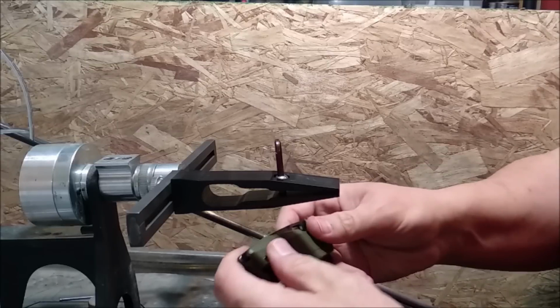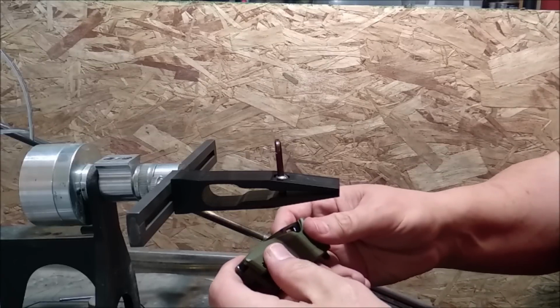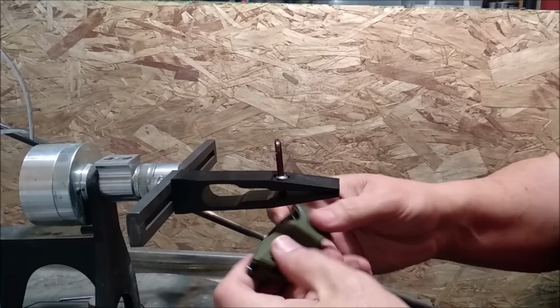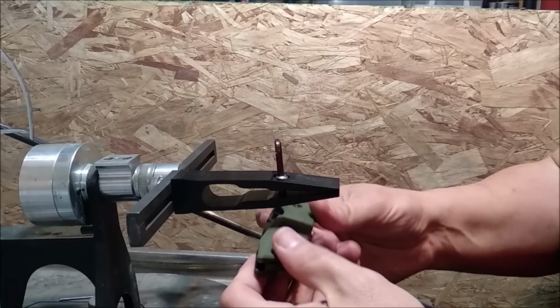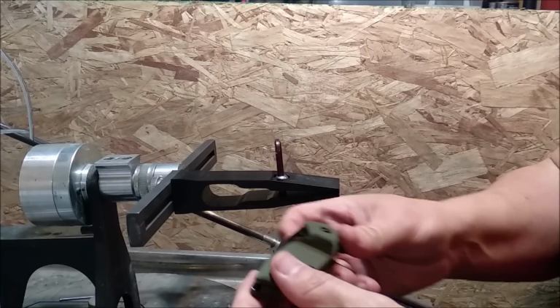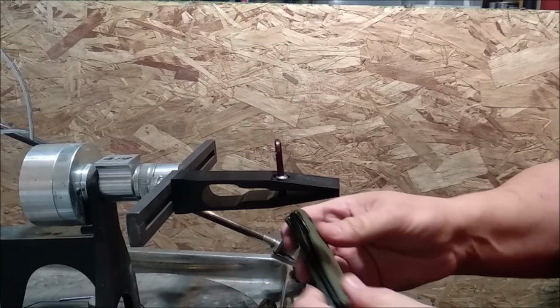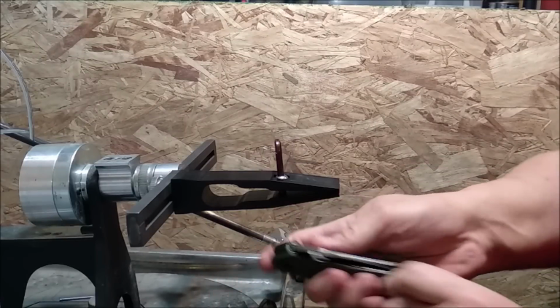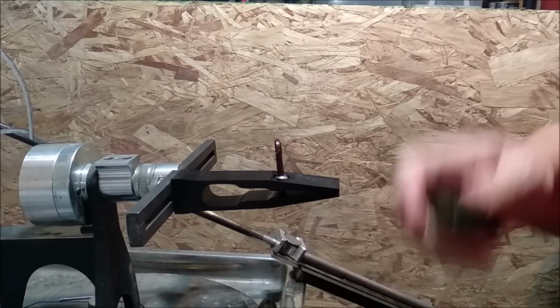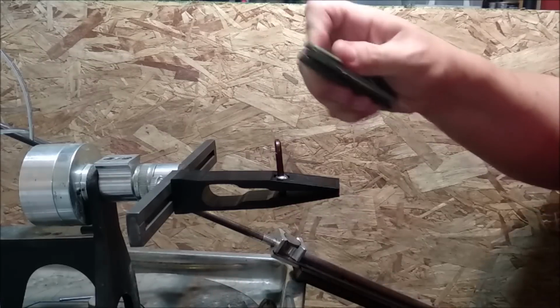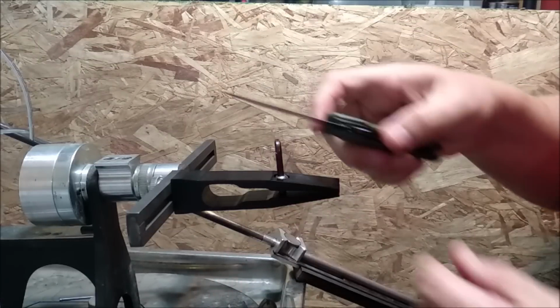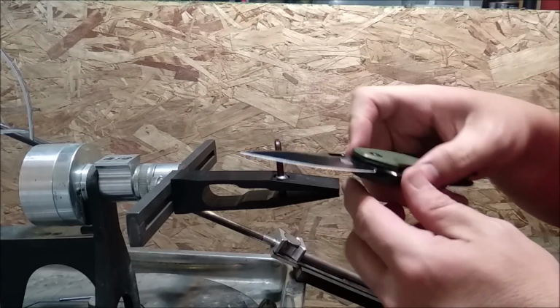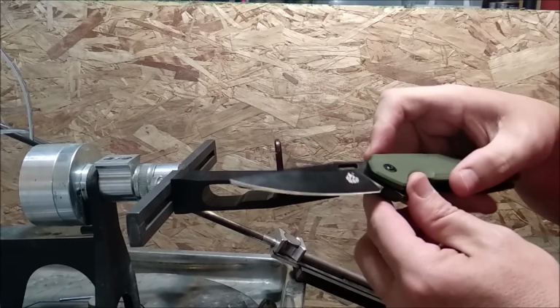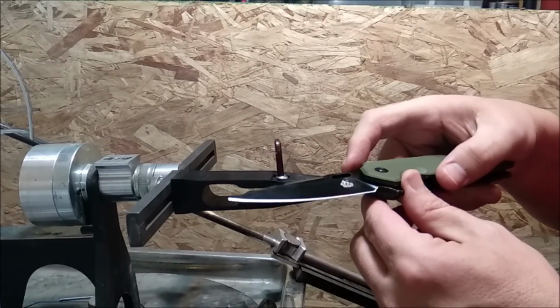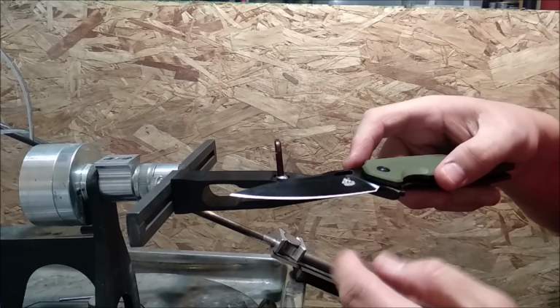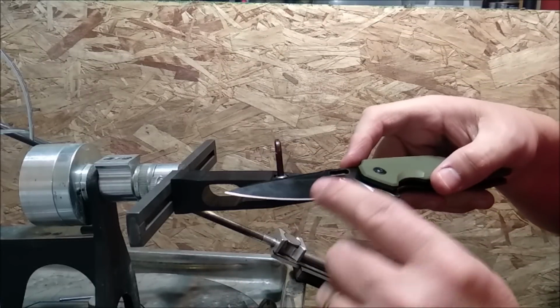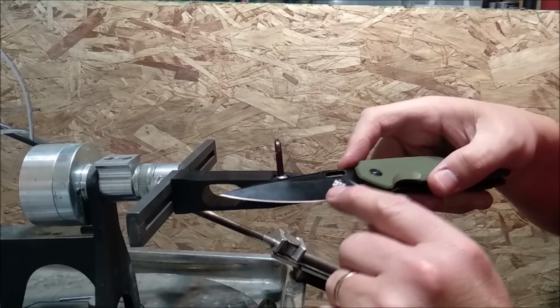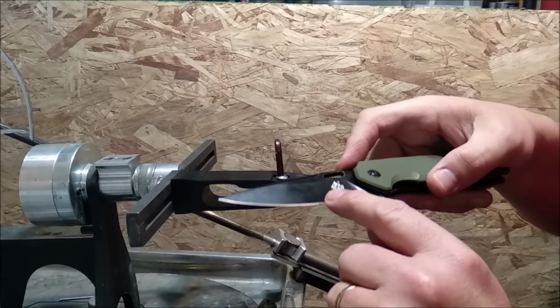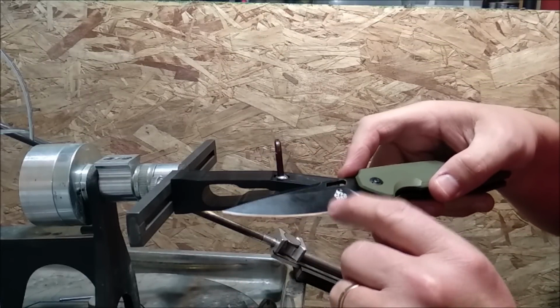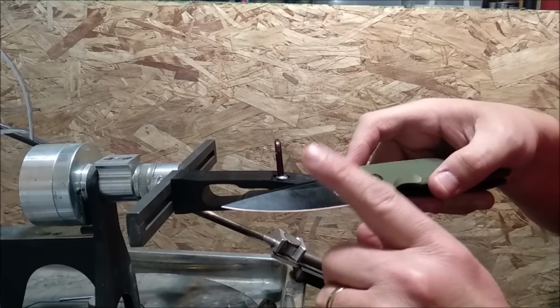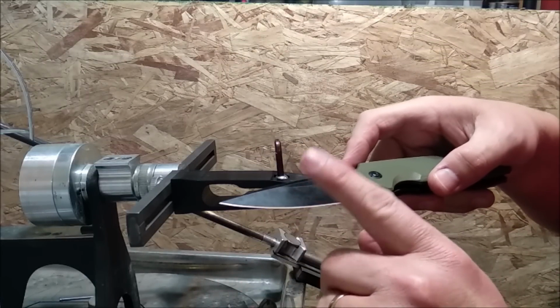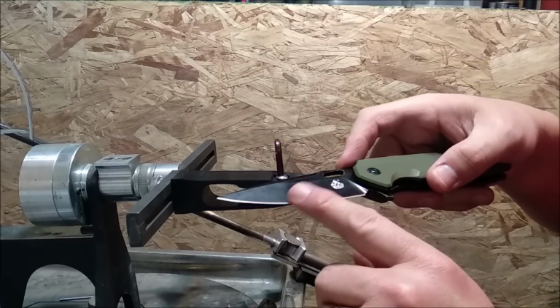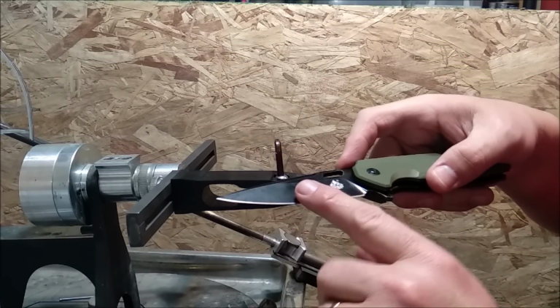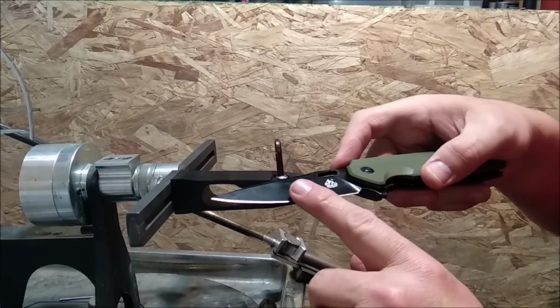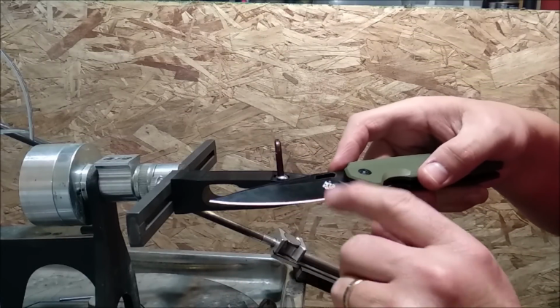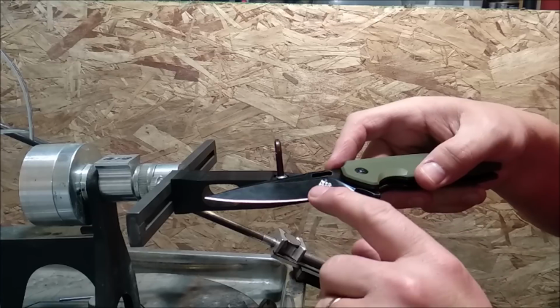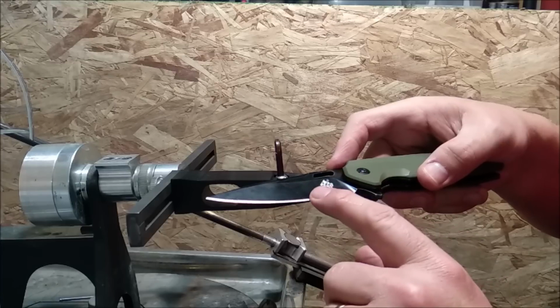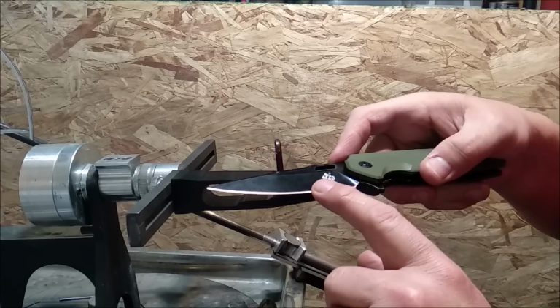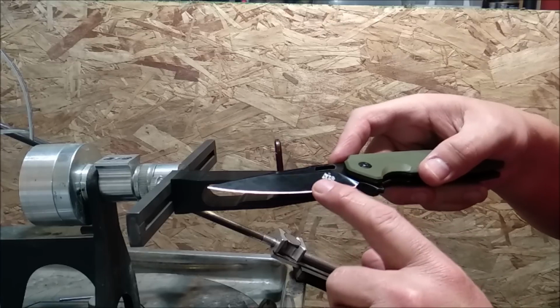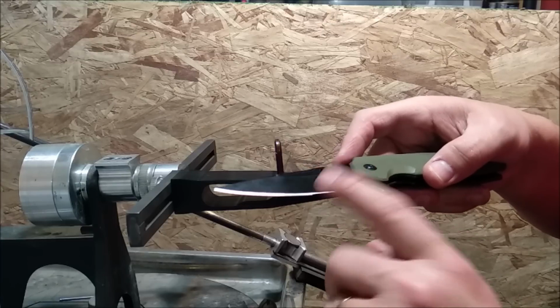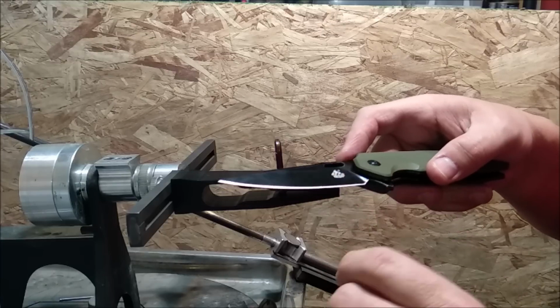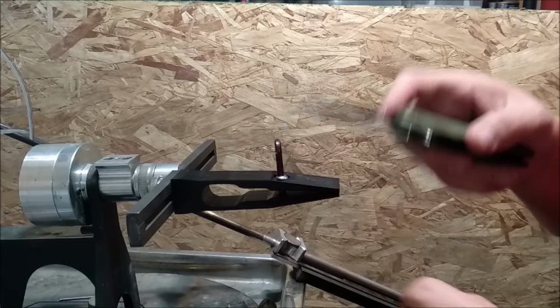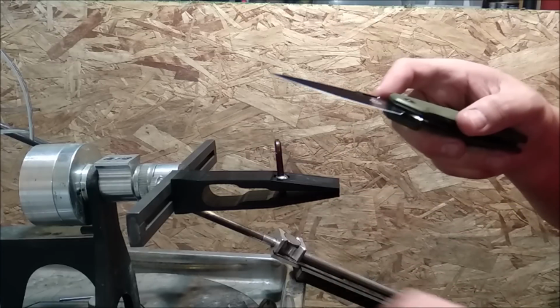Hey guys, it's Jake here at Canadian Cutting Edge, and some of you have been asking: how do I find out what the grind angle of the cutting edge from the factory is?